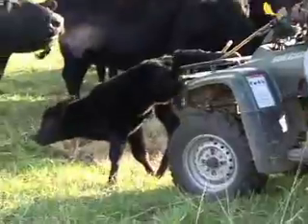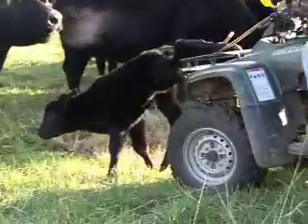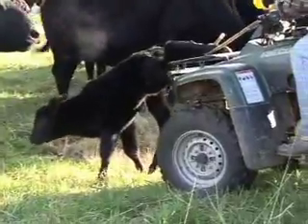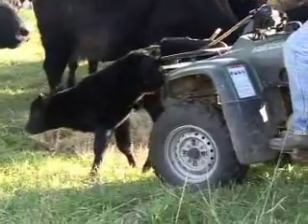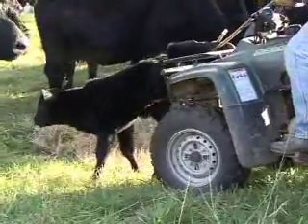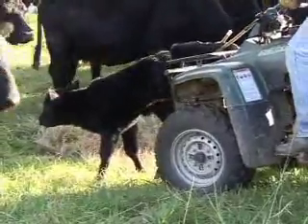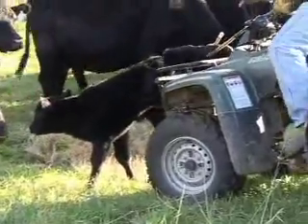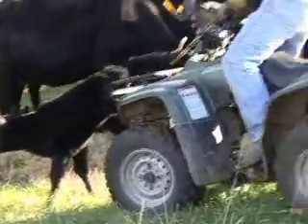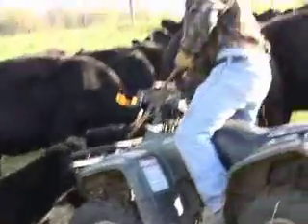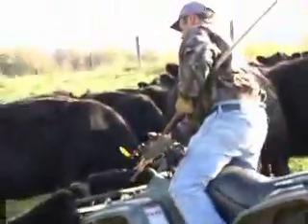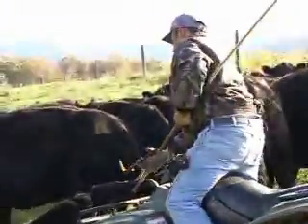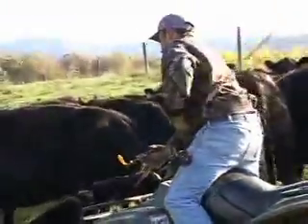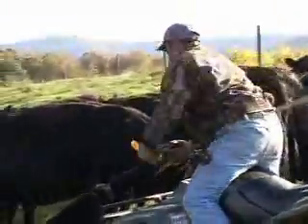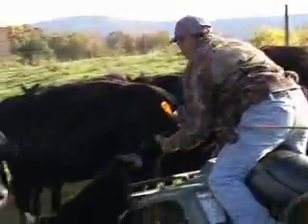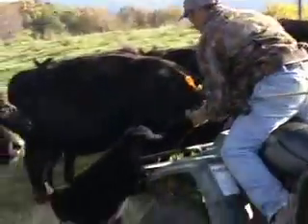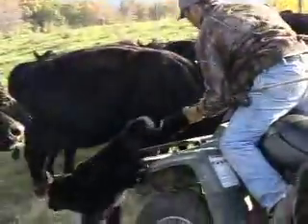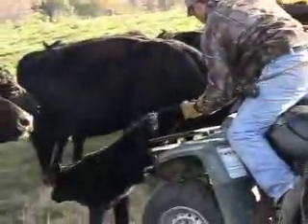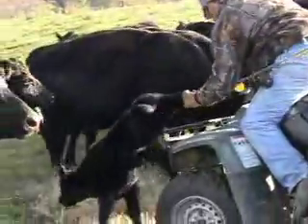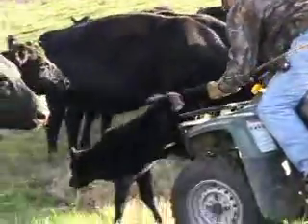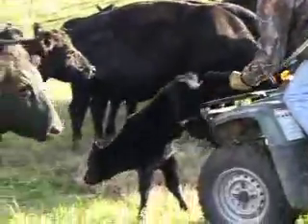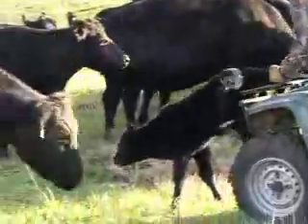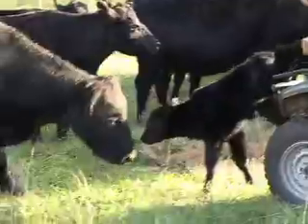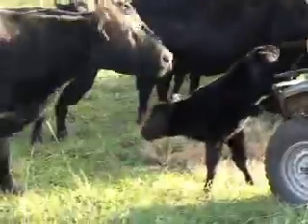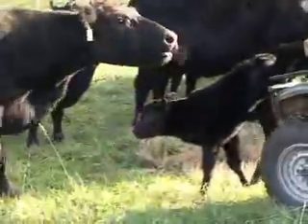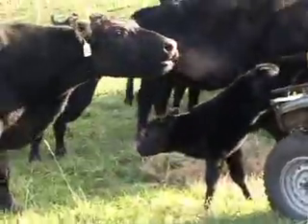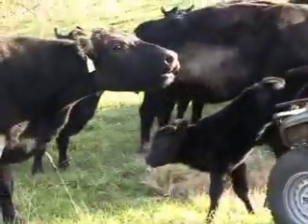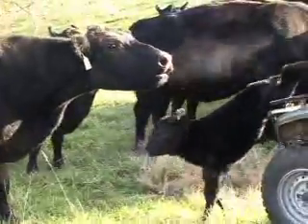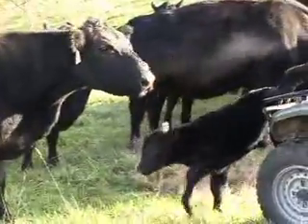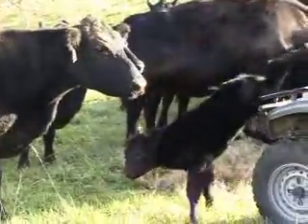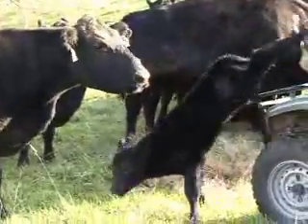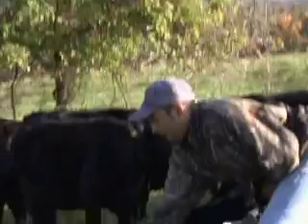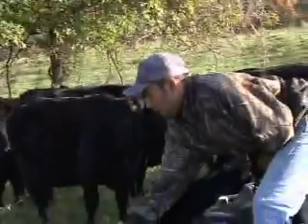Fortunately, Angus are polled — bred not to have horns — but even without horns, a 1,200-pound mother is a frightening animal to have after you.